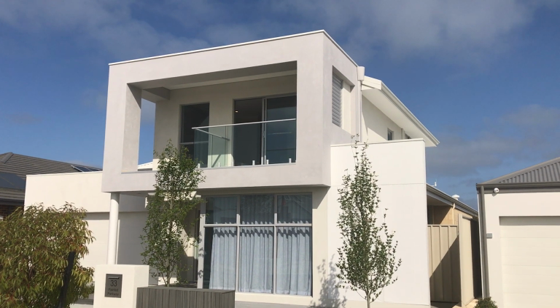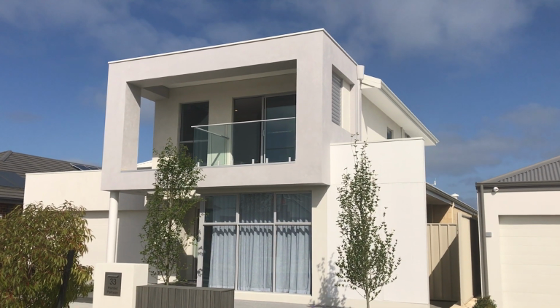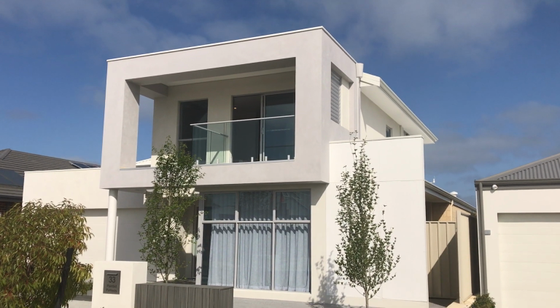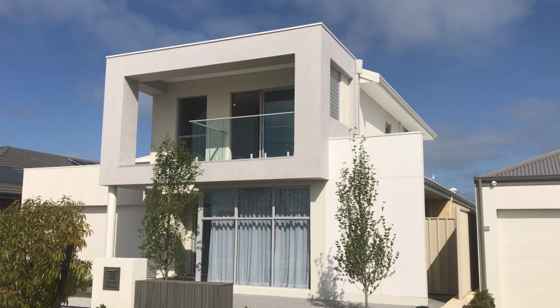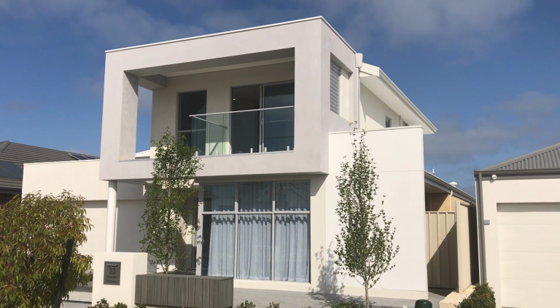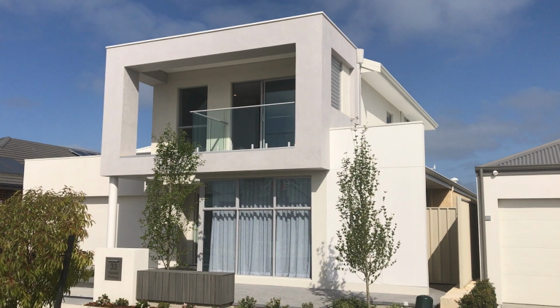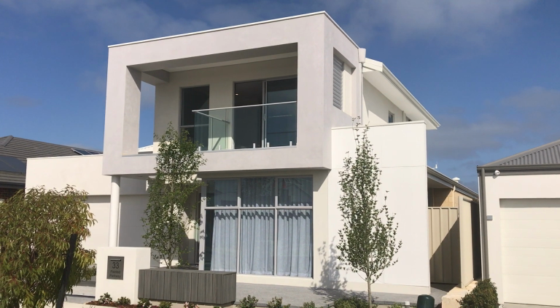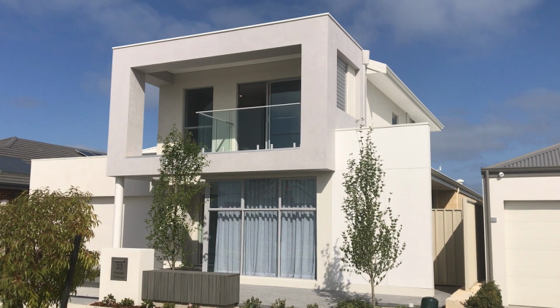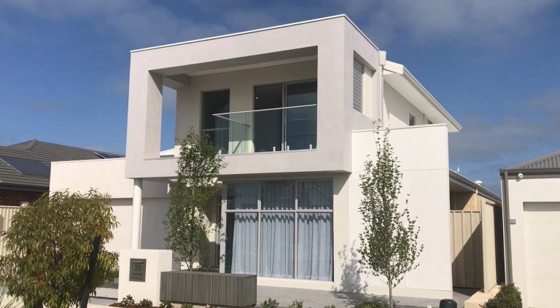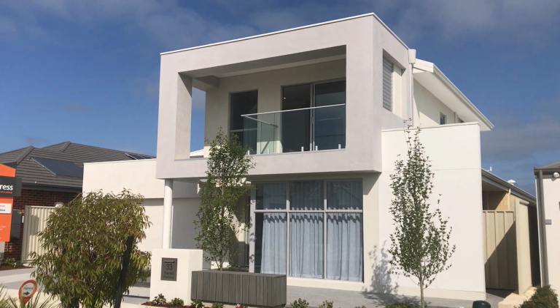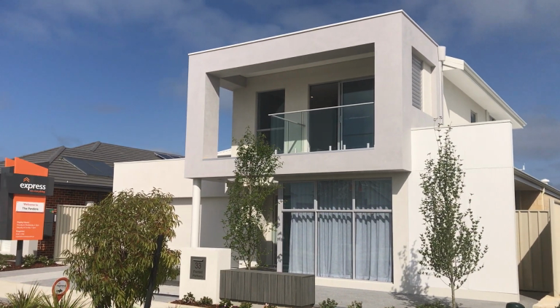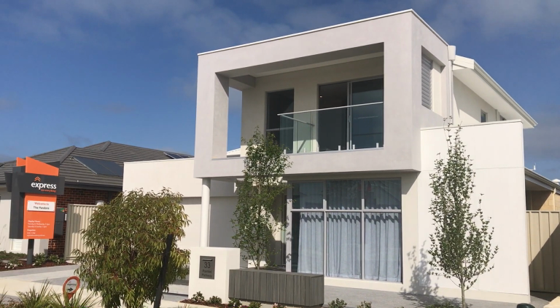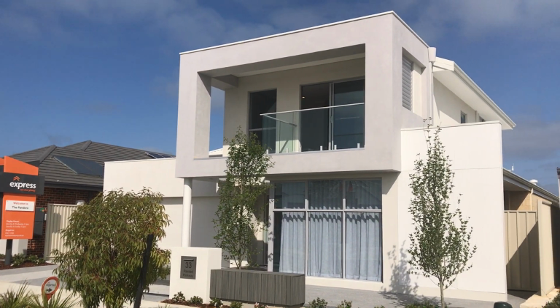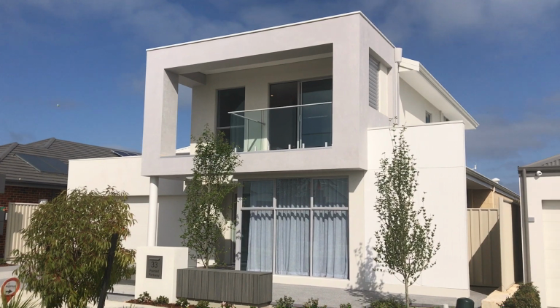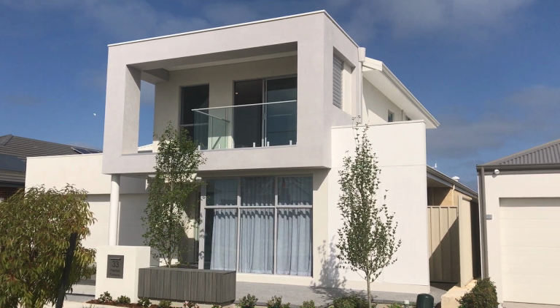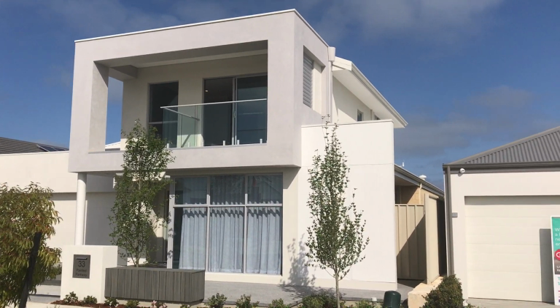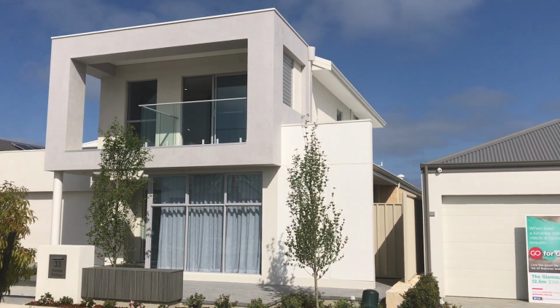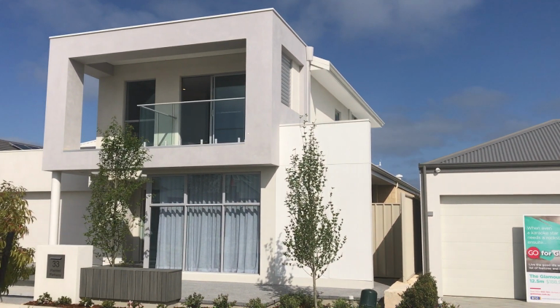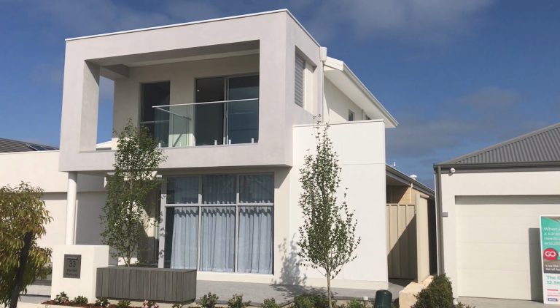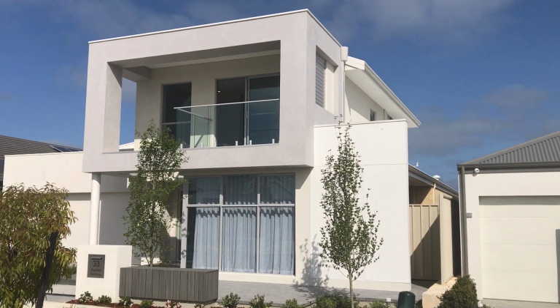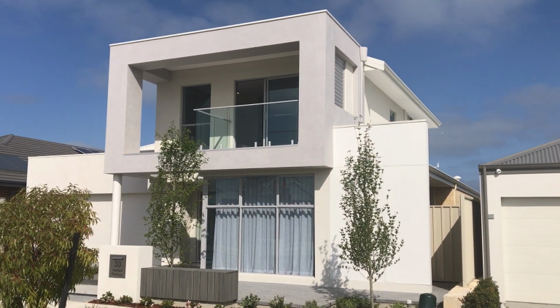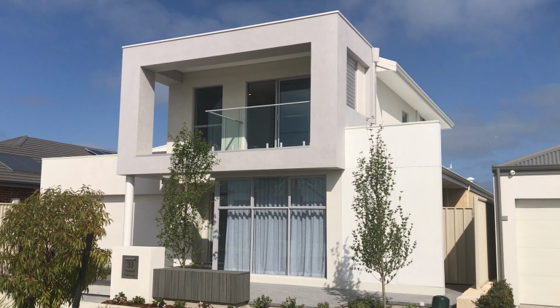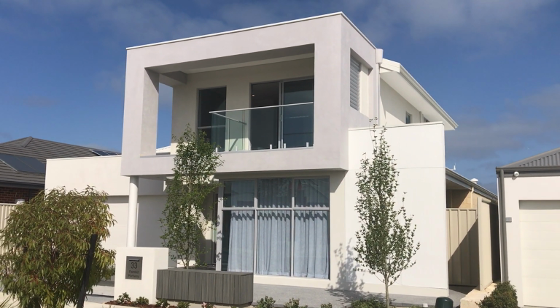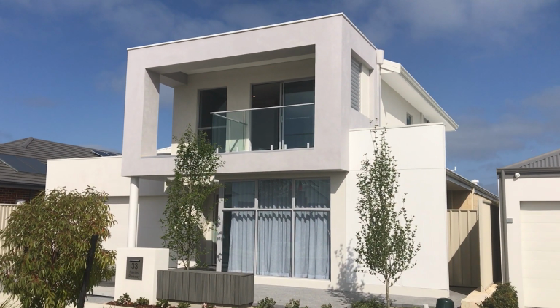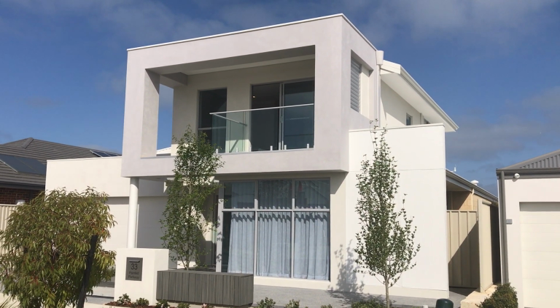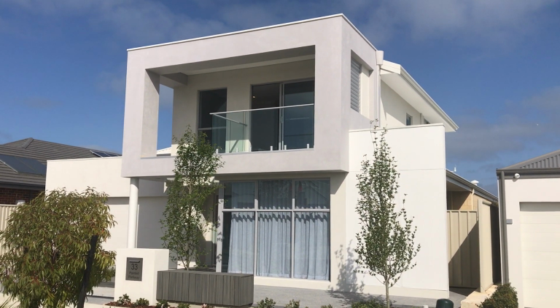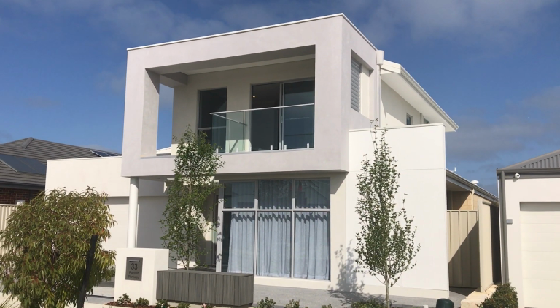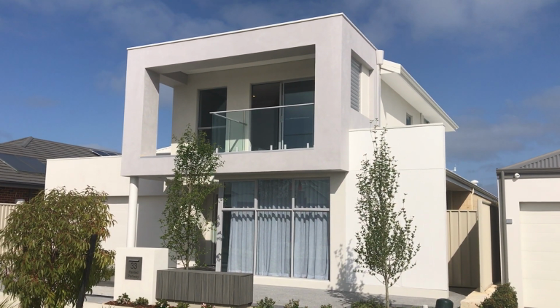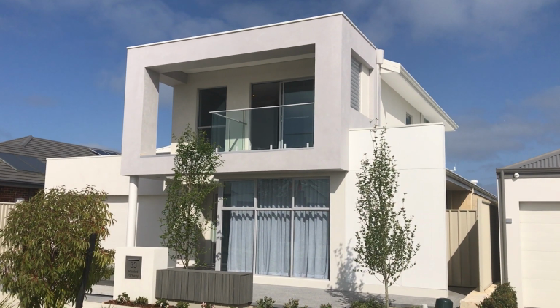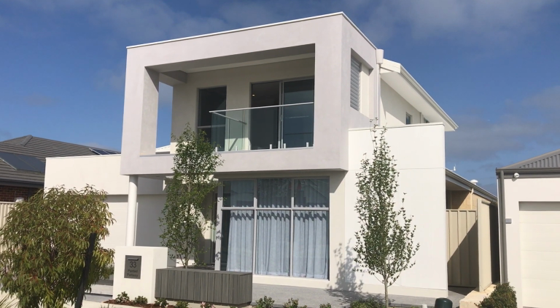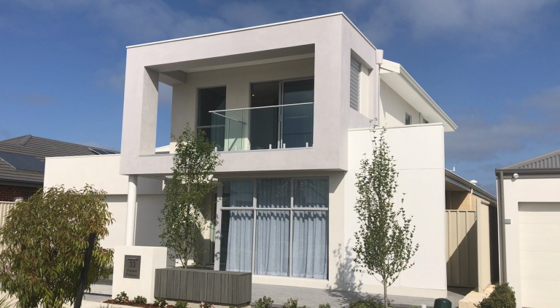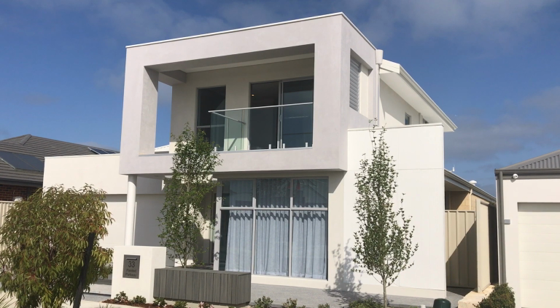Hi, this is Steve from Express Two-Story Living doing another video walkthrough of one of our new display homes. This home is called the Pandora in Alchemos Beach.